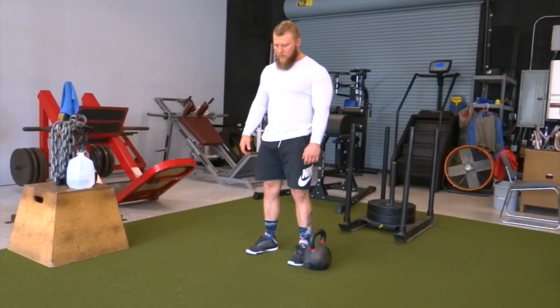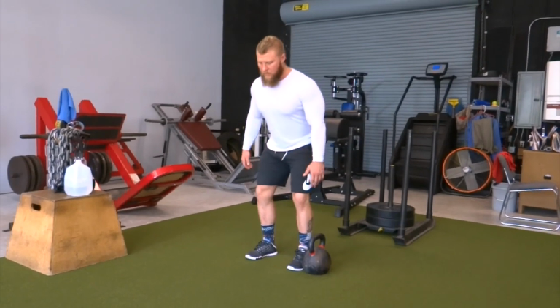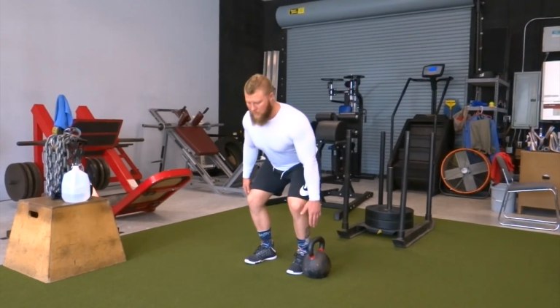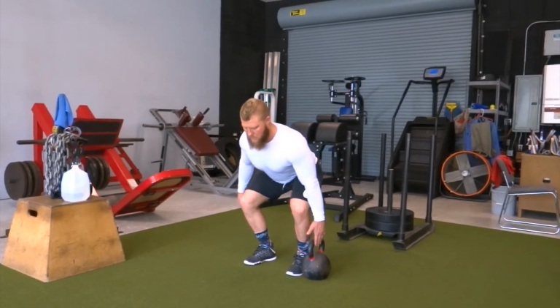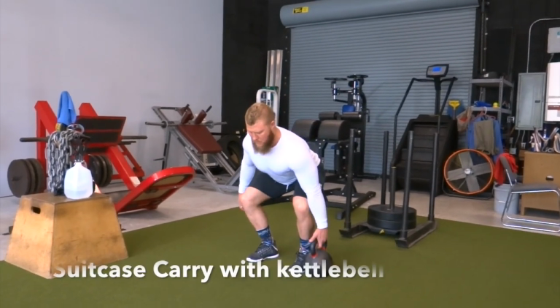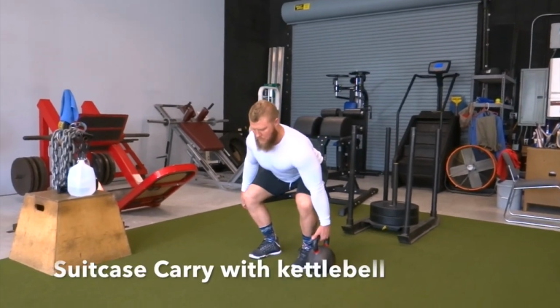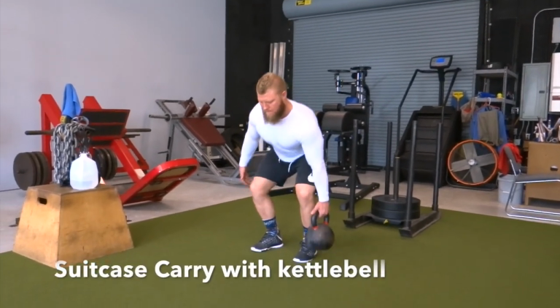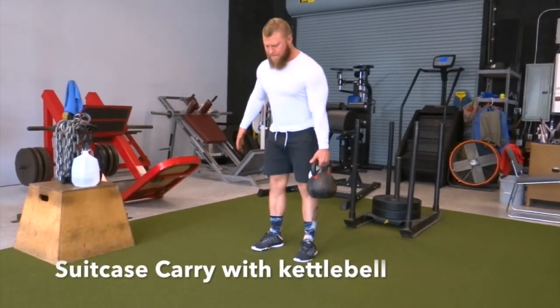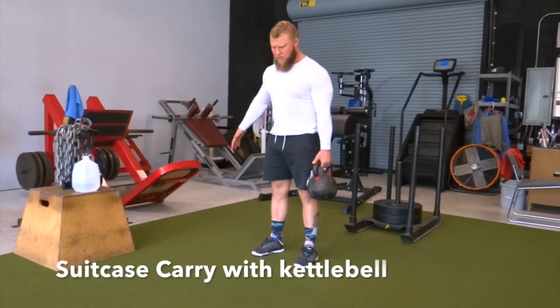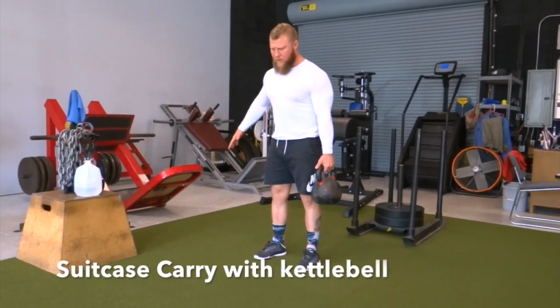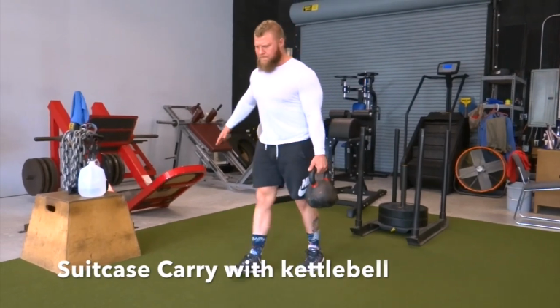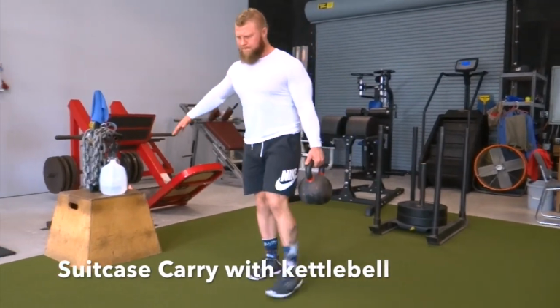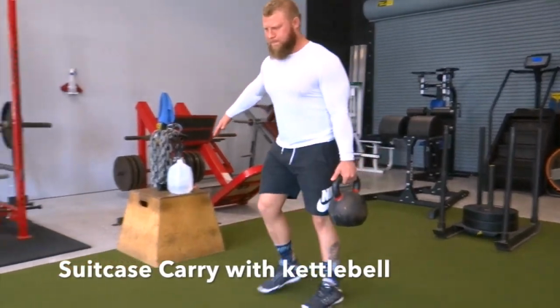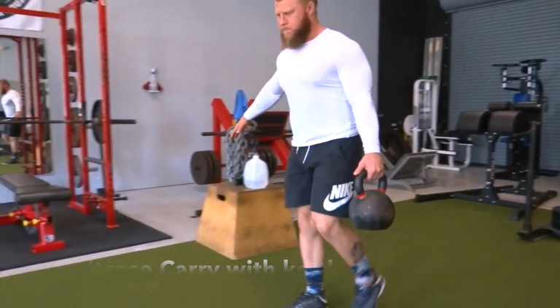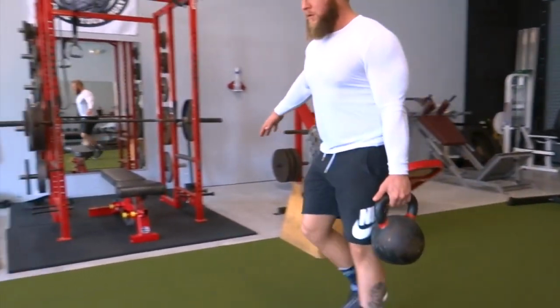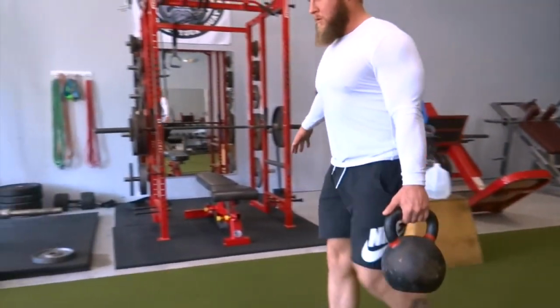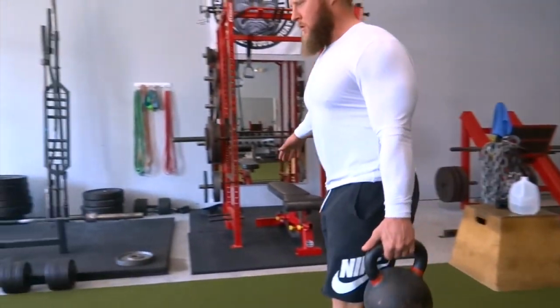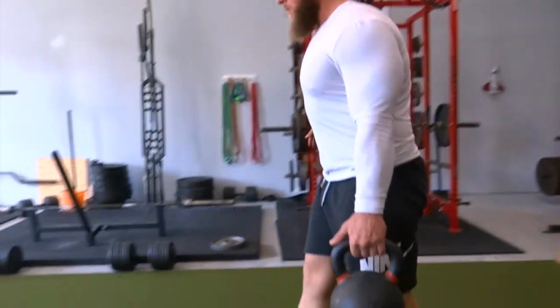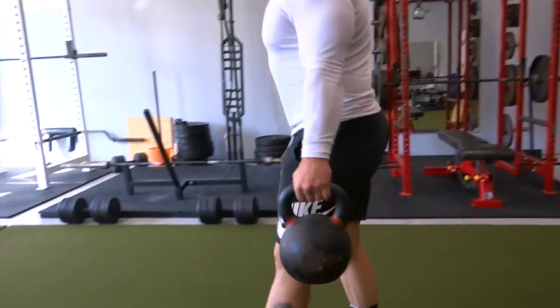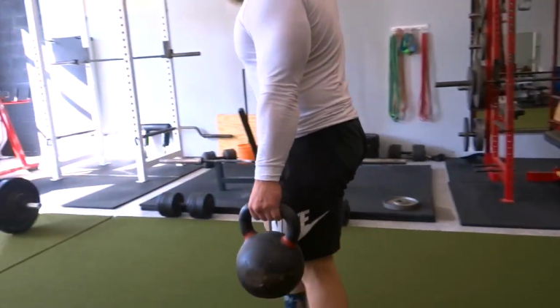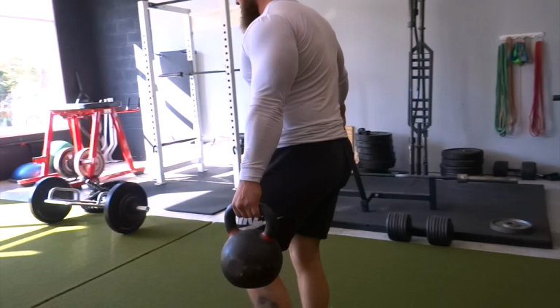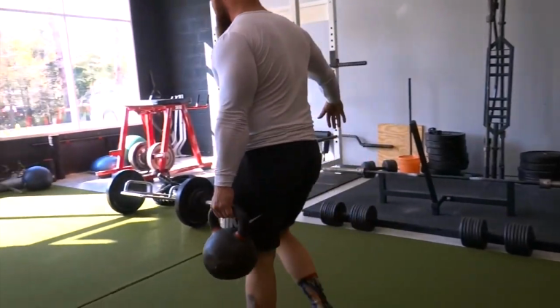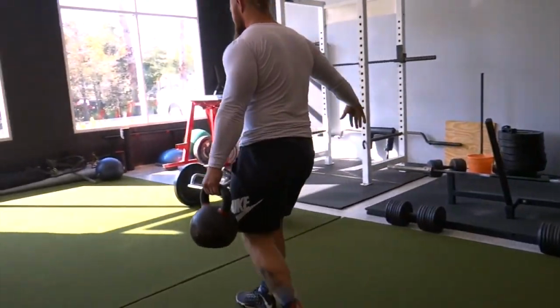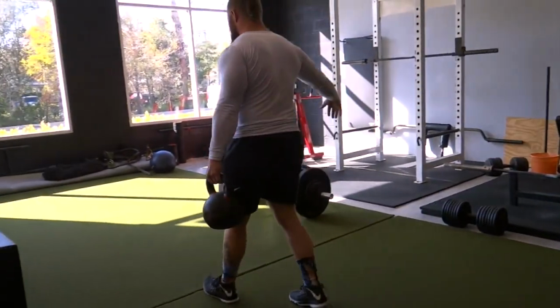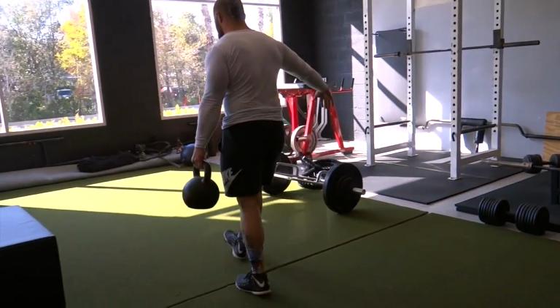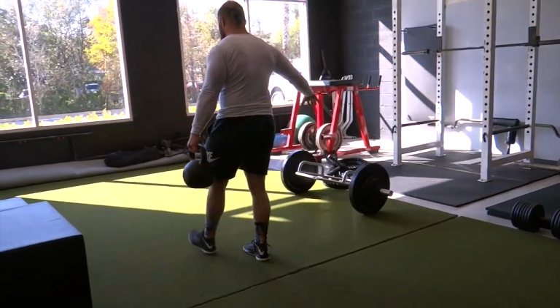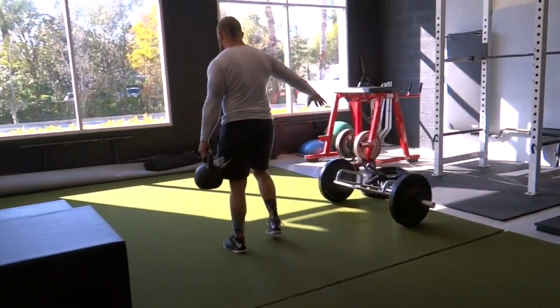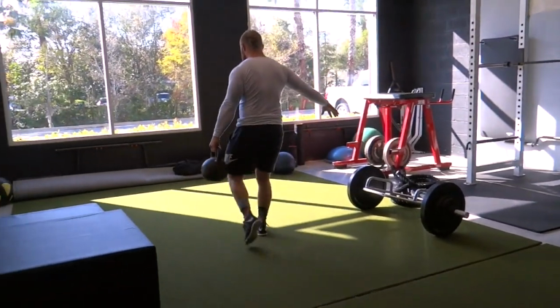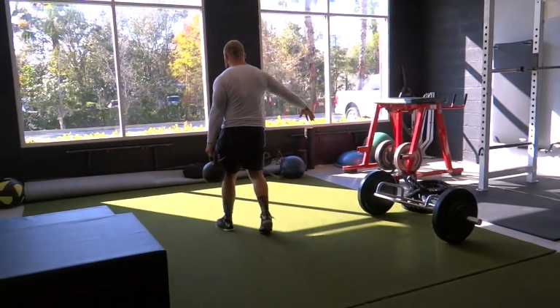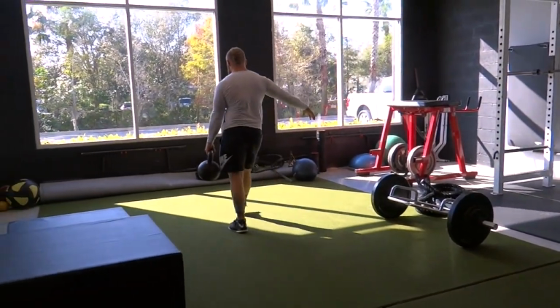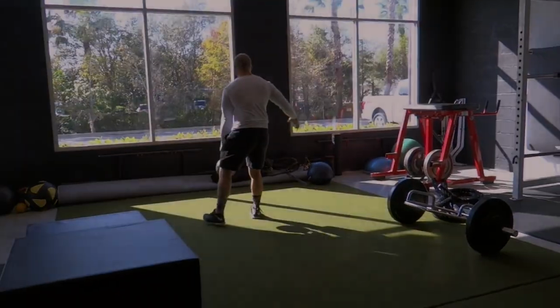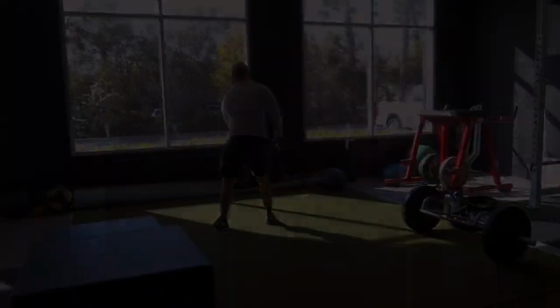This is a suitcase carry. We're going to start with the kettlebell by our side and squat down to pick it up. As you do so, you want to make sure you're maintaining a neutral spine as you're walking, locking down your rhomboid and your lat, and making sure your oblique stays nice and strong.